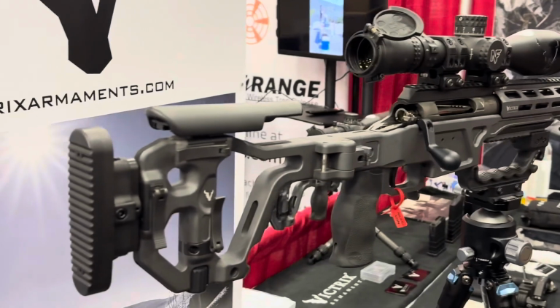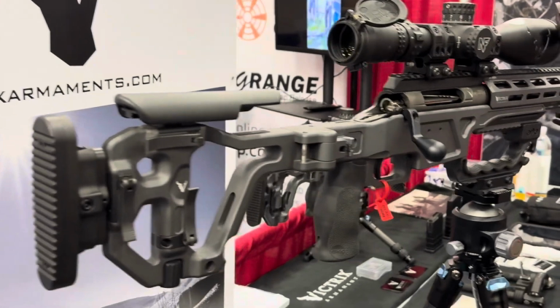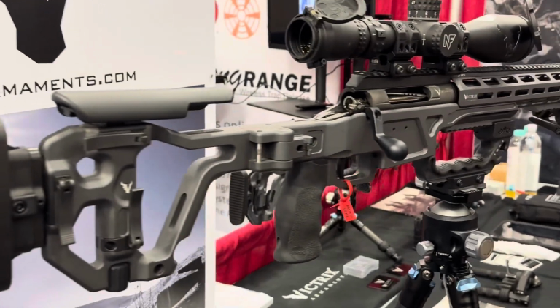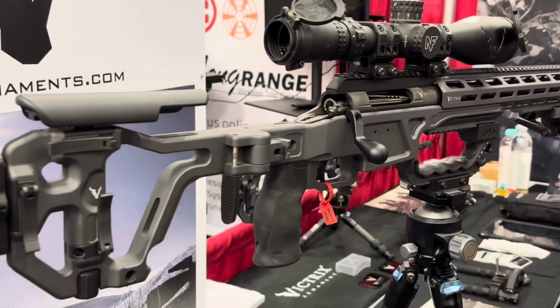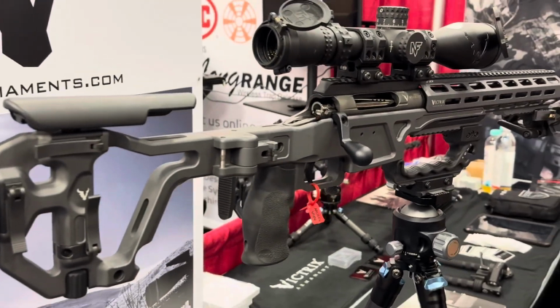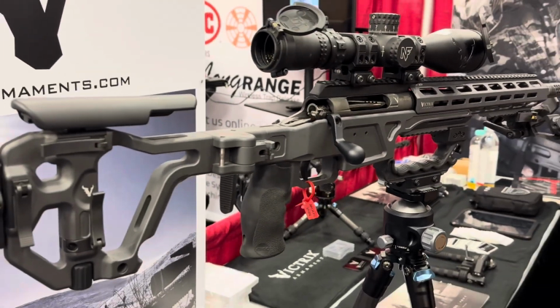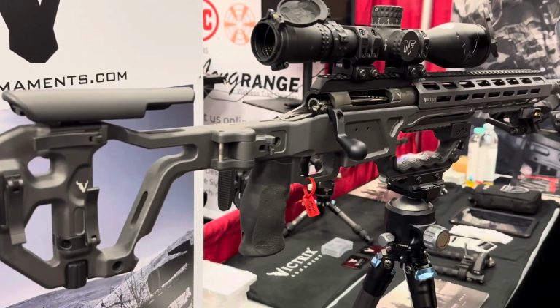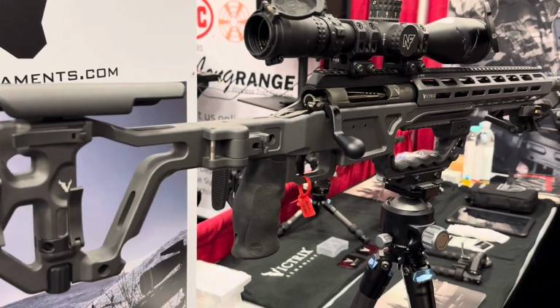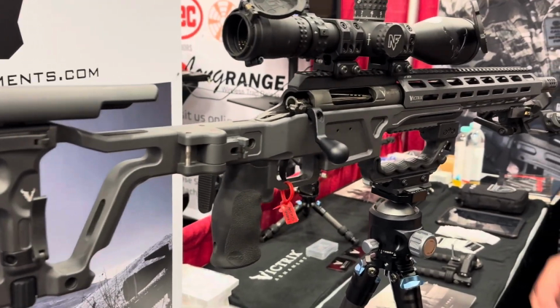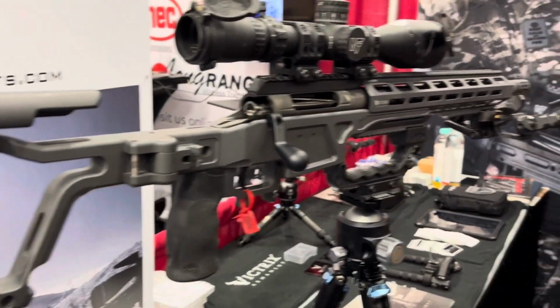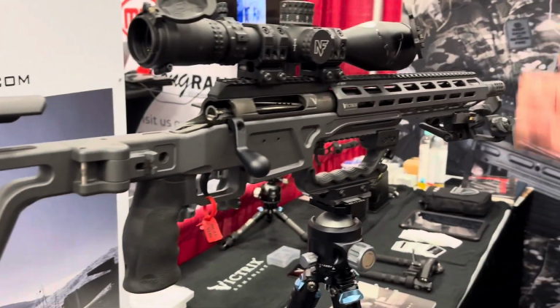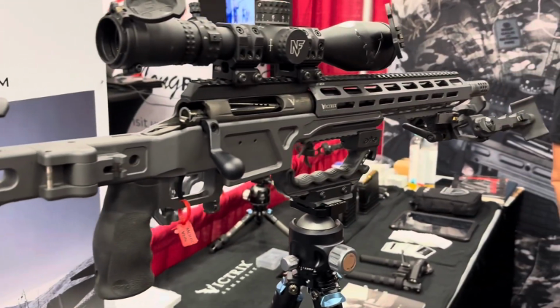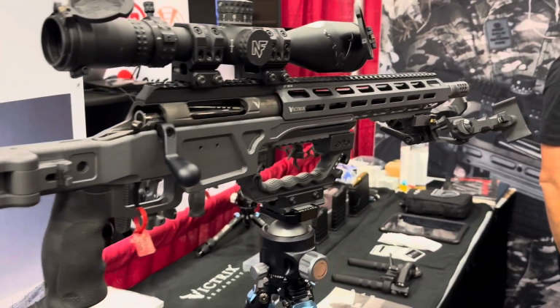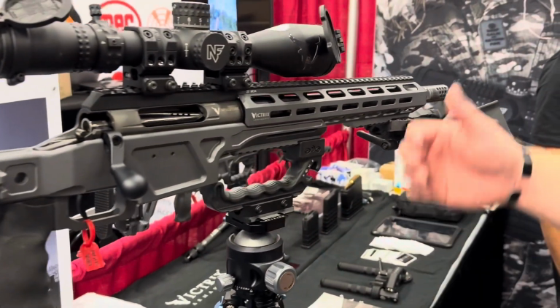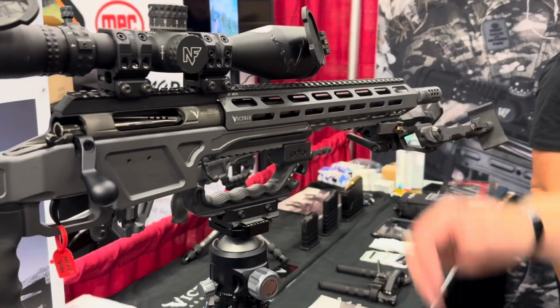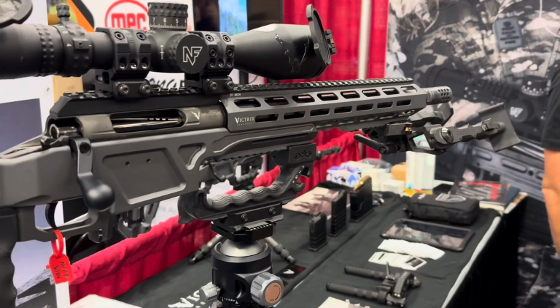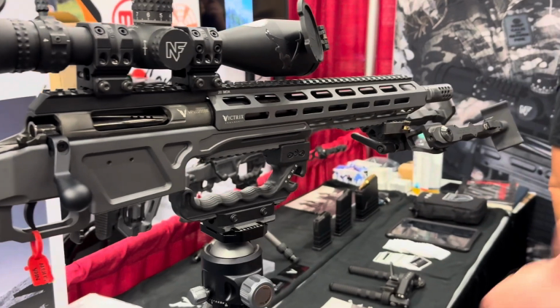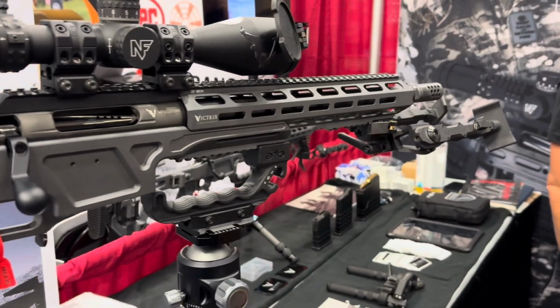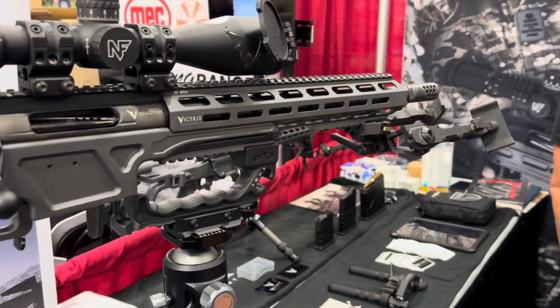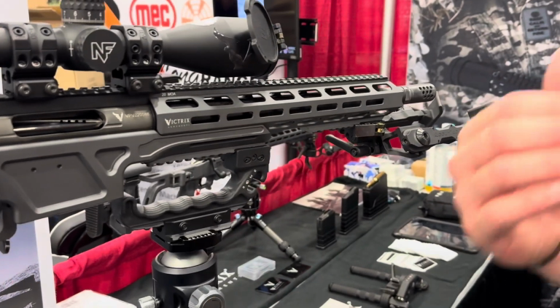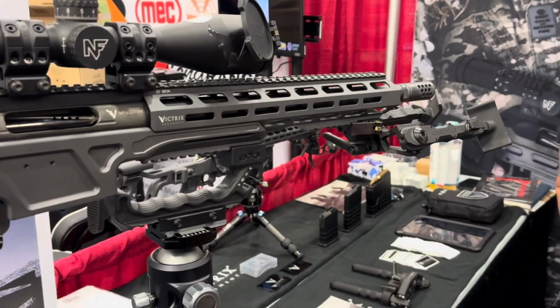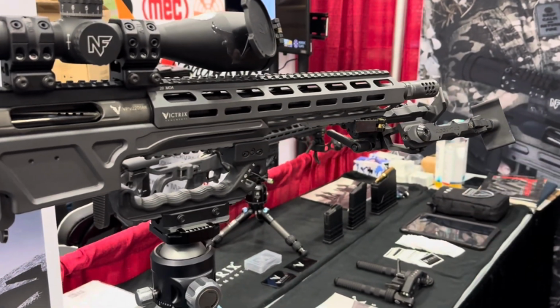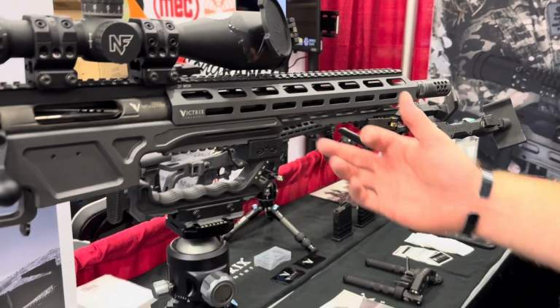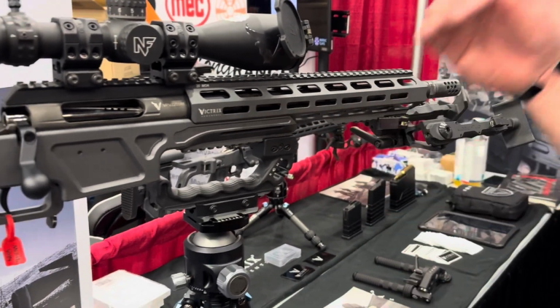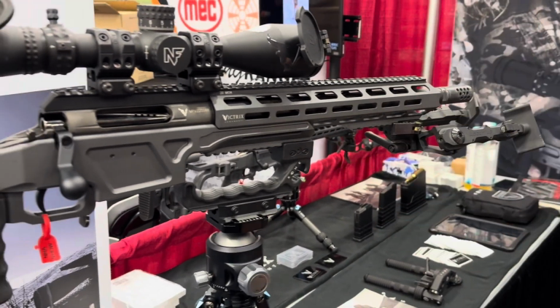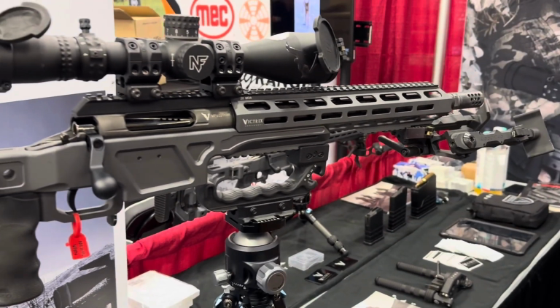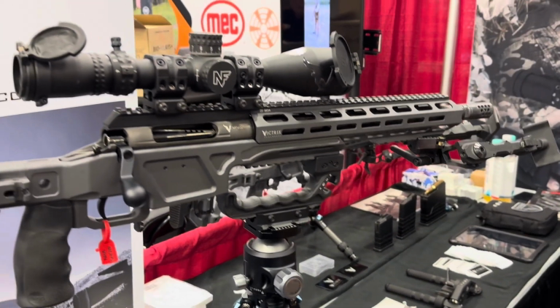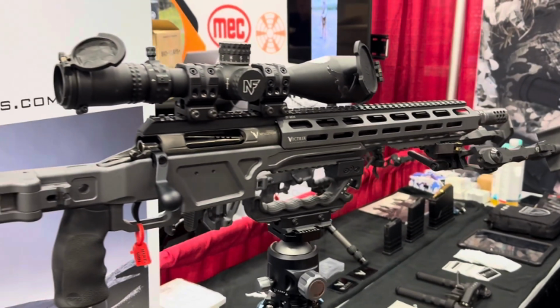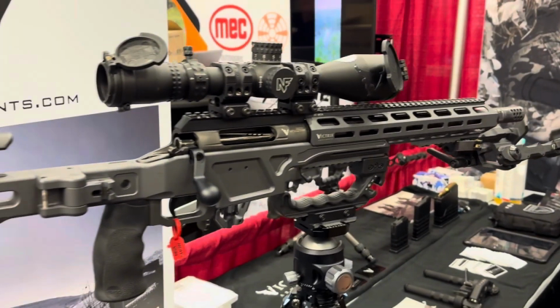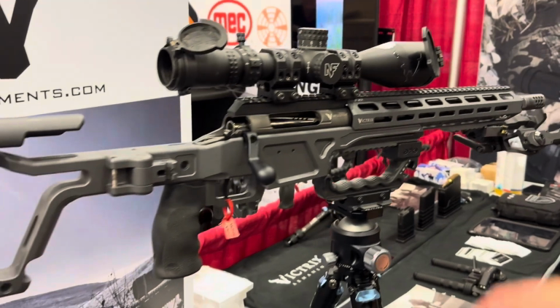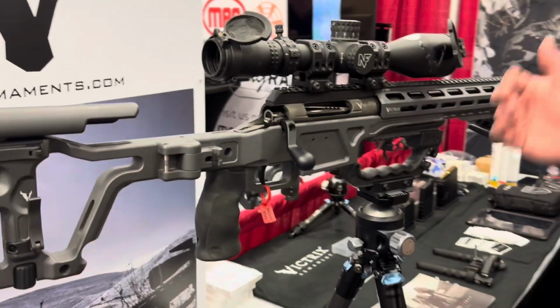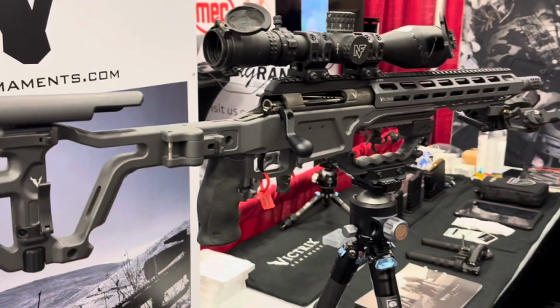Very, very limited recoil on this weapon. With the setup, we could sit here all day long — it's fun to shoot, great precision. Half an MOA out to 1,000 yards. Can't beat it.